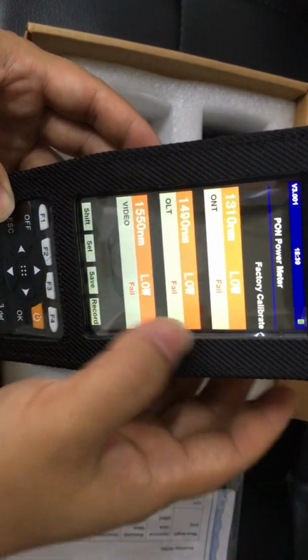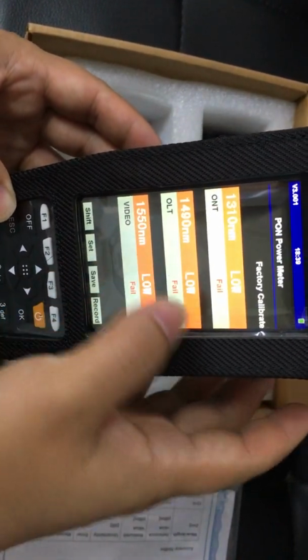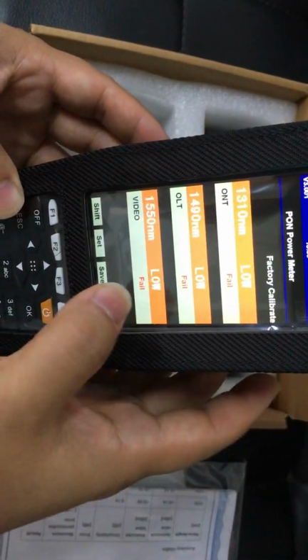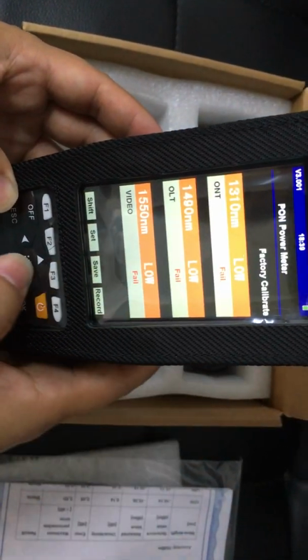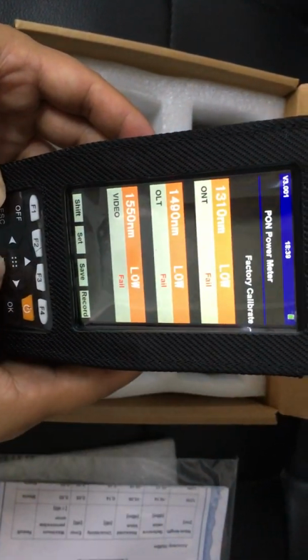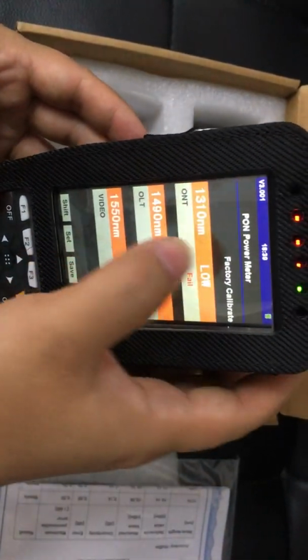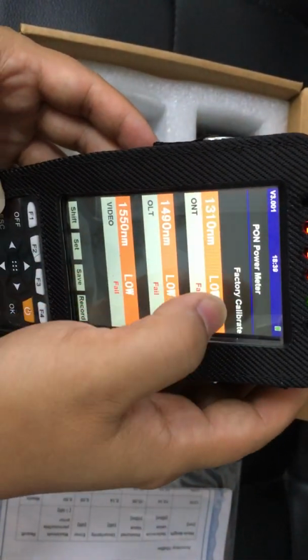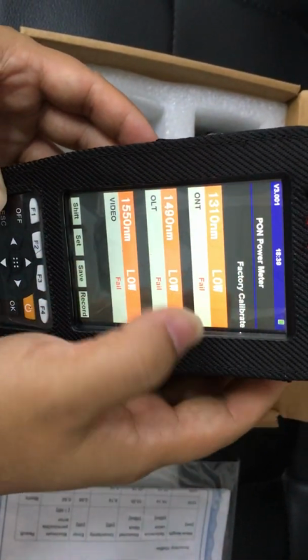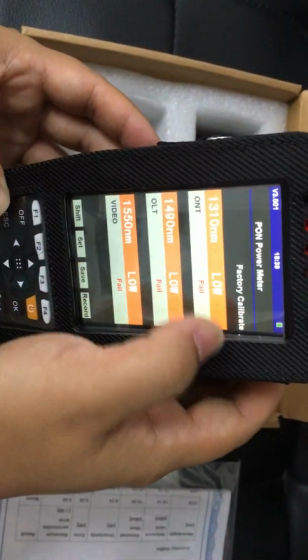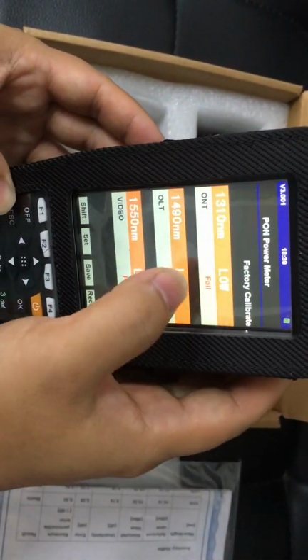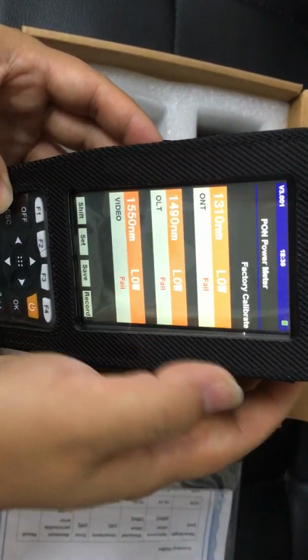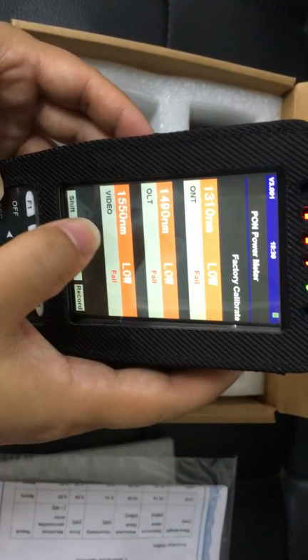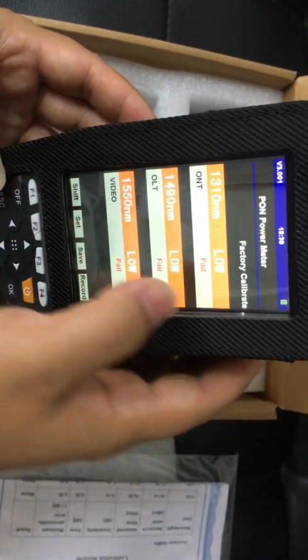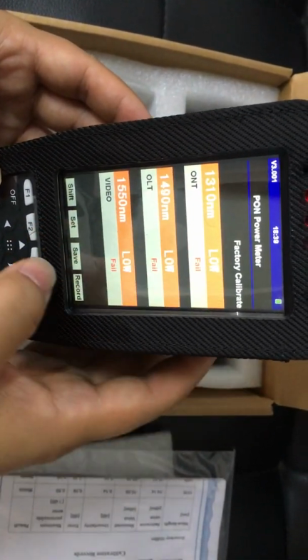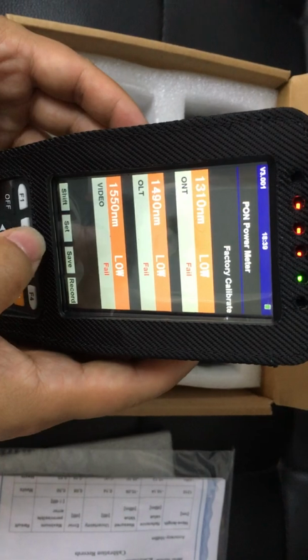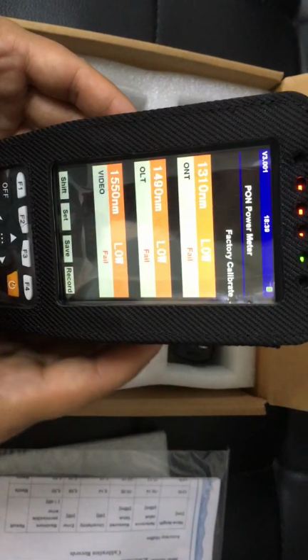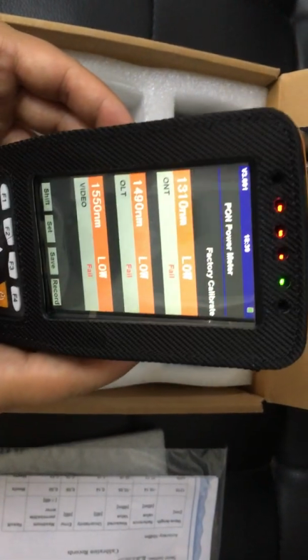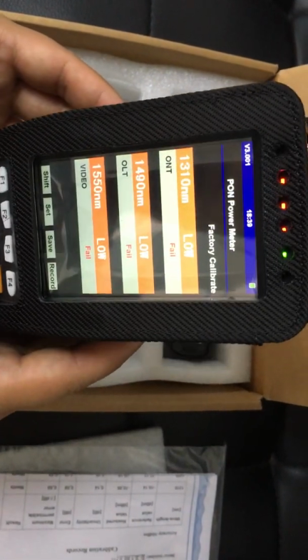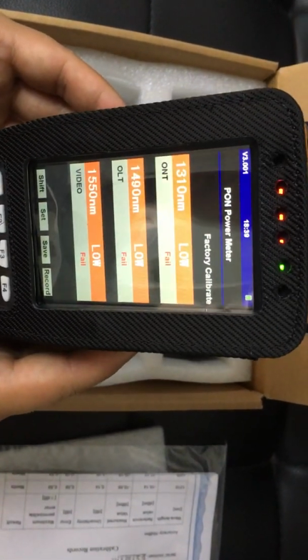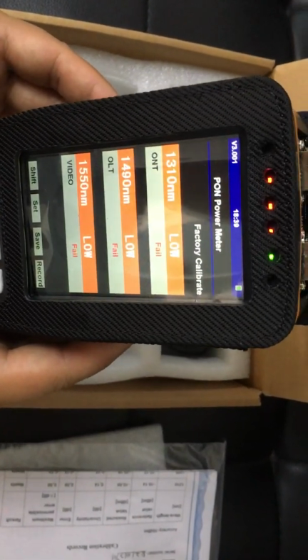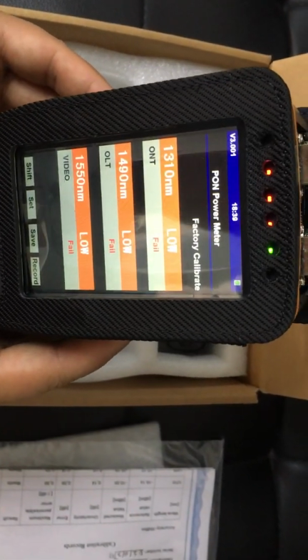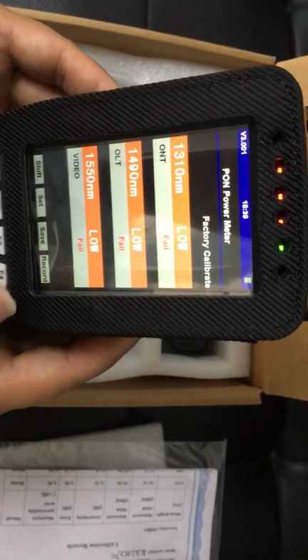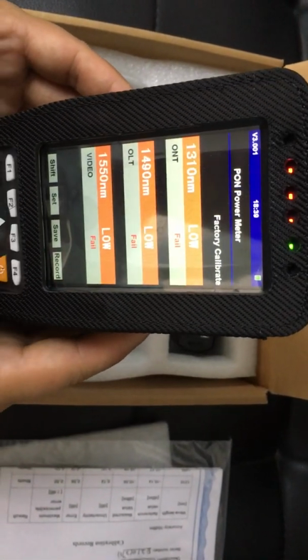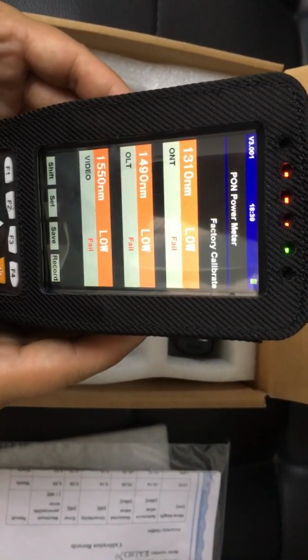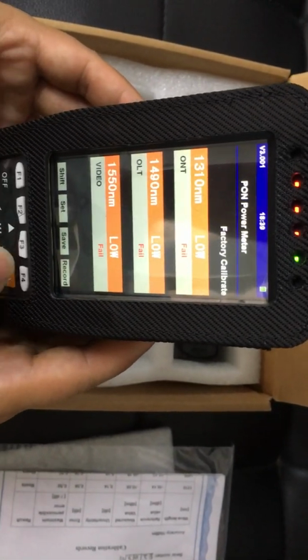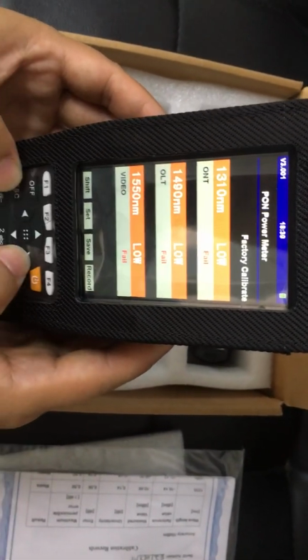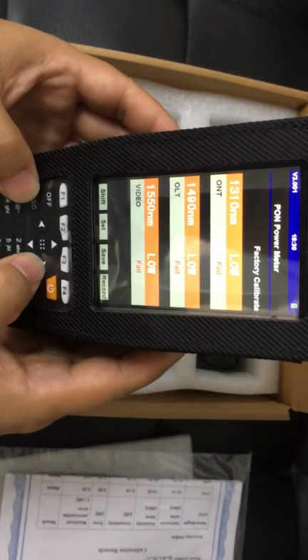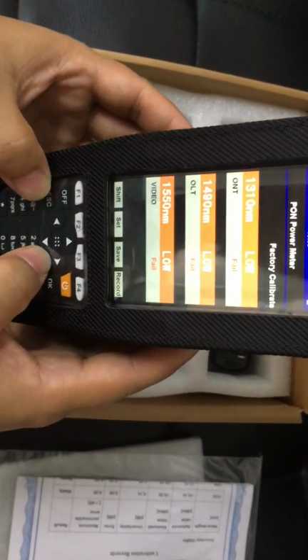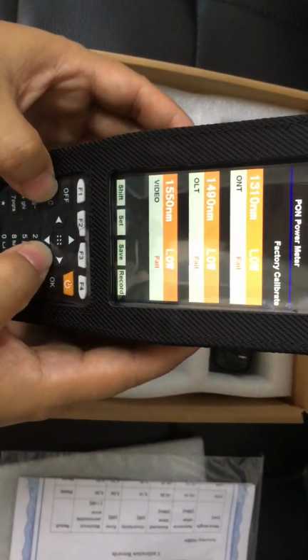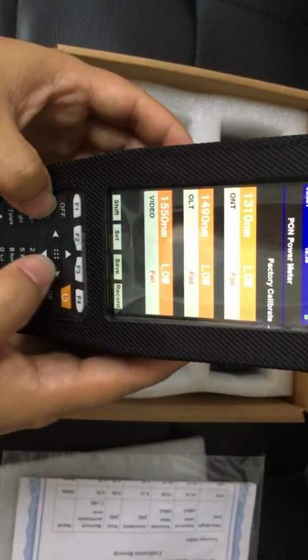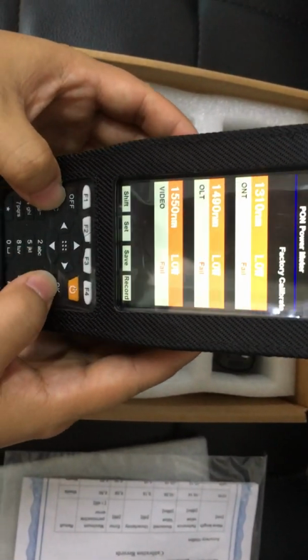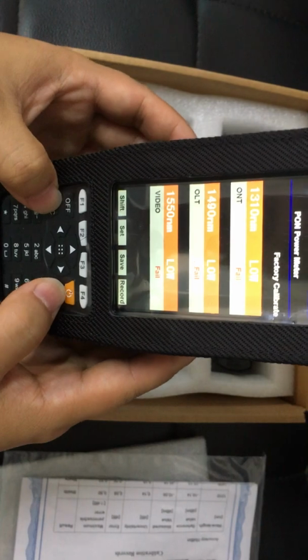And this is the interface — calibrate and several various interfaces that we can access.